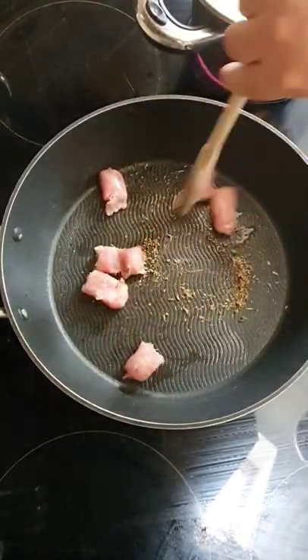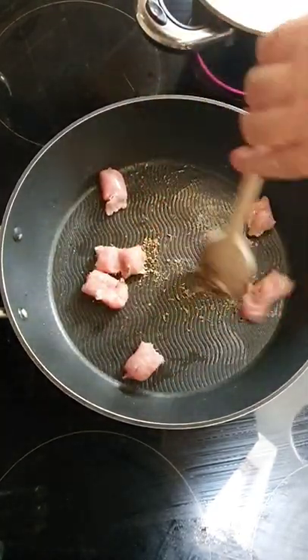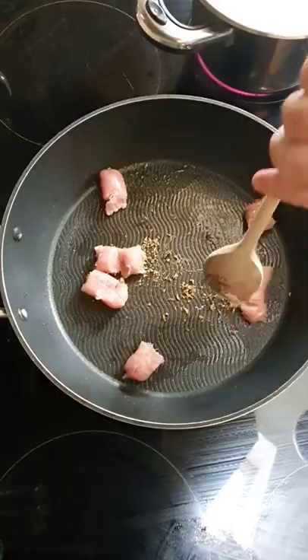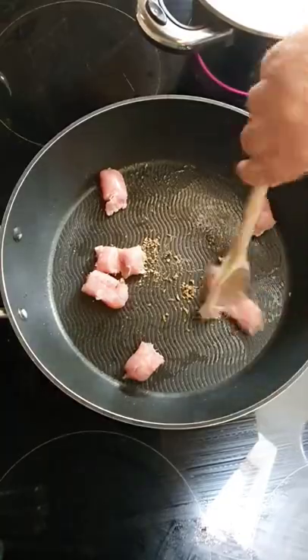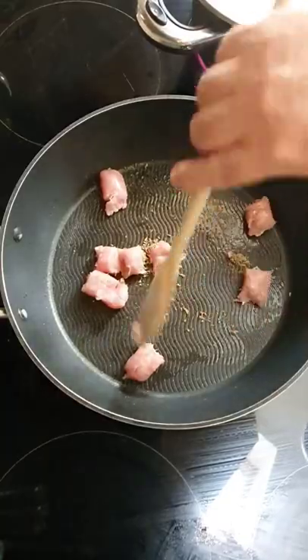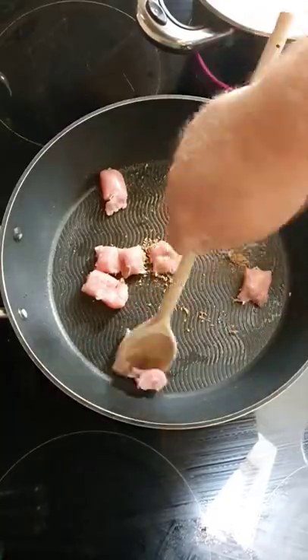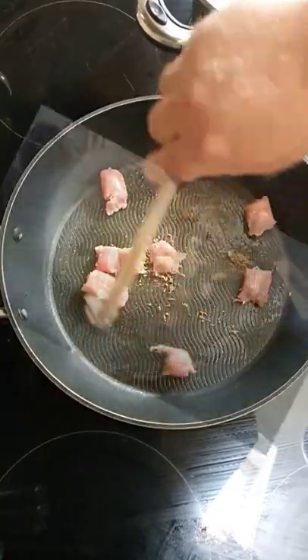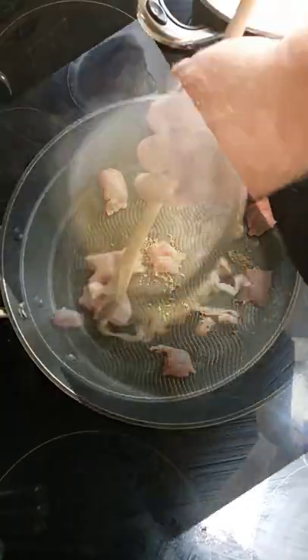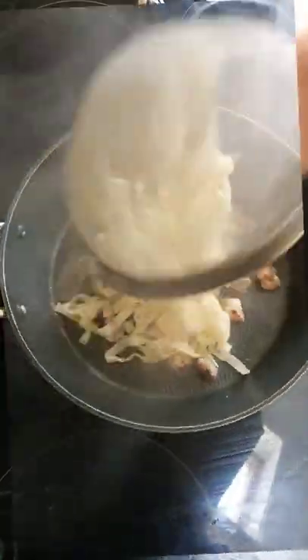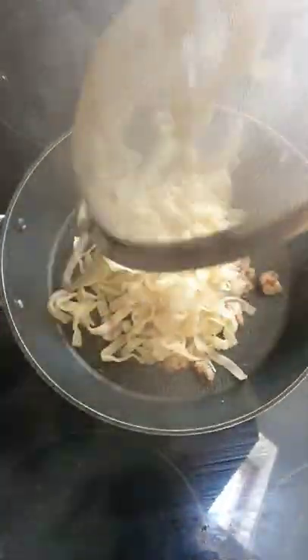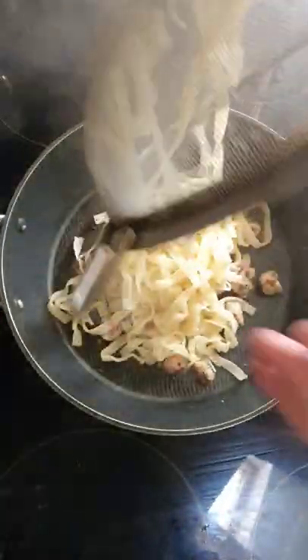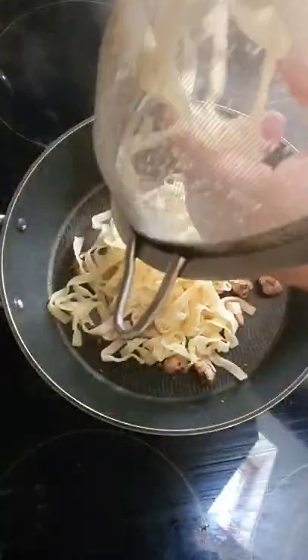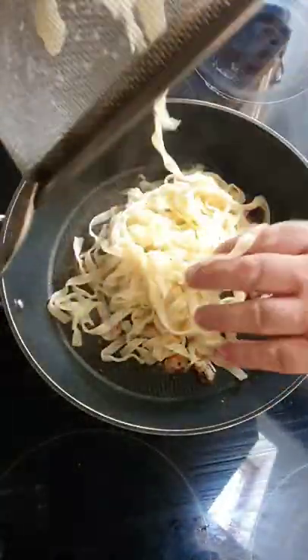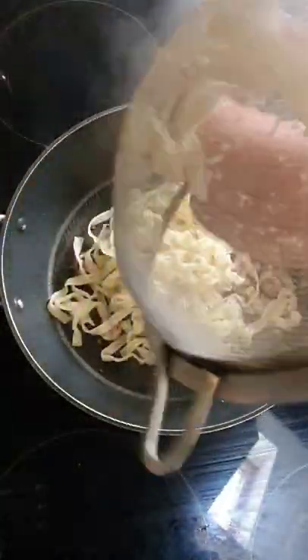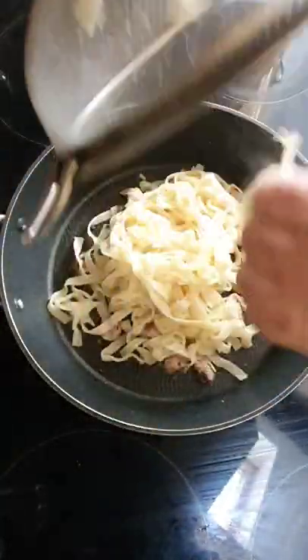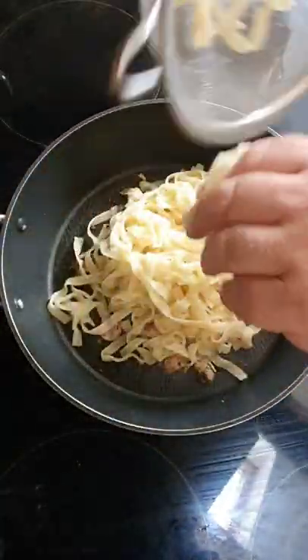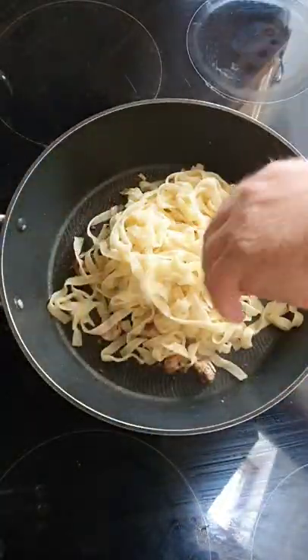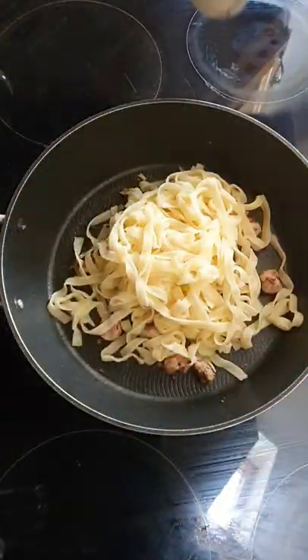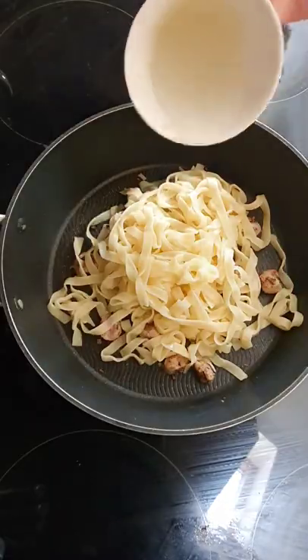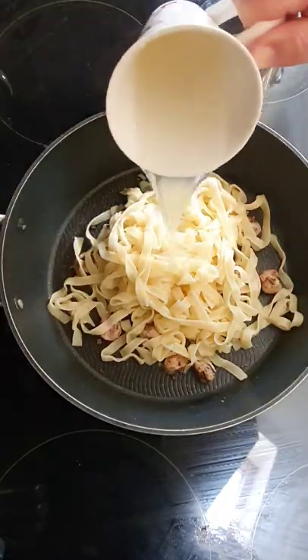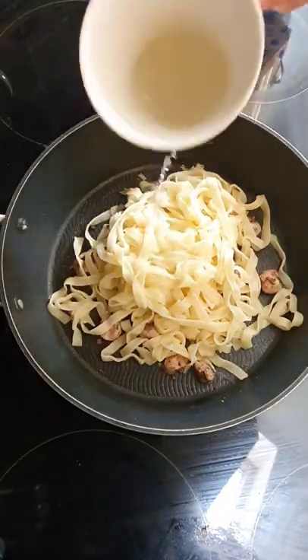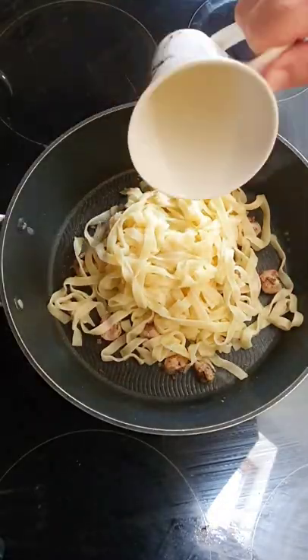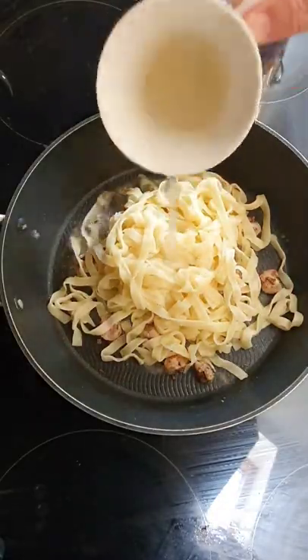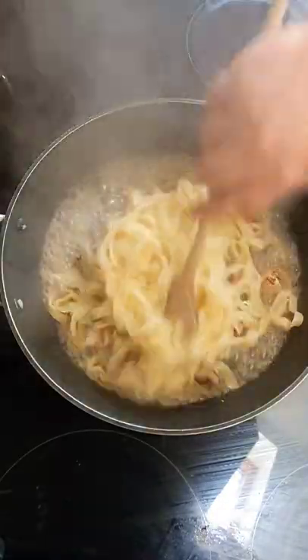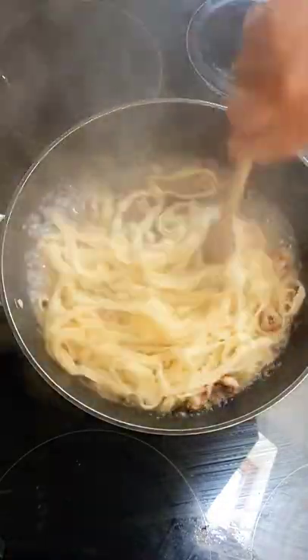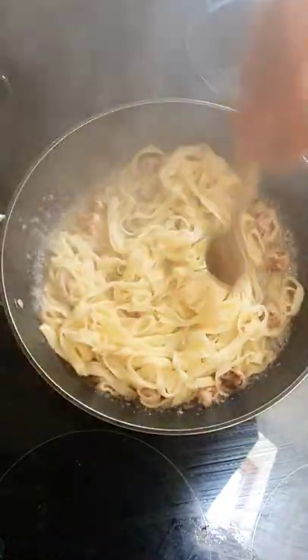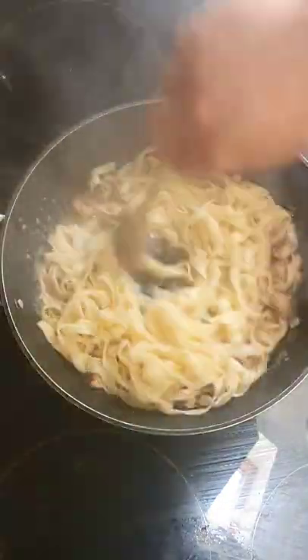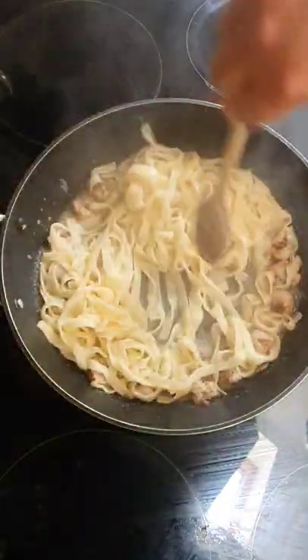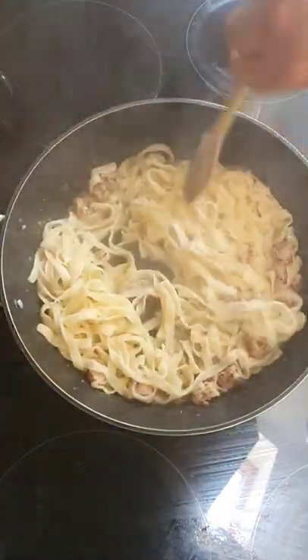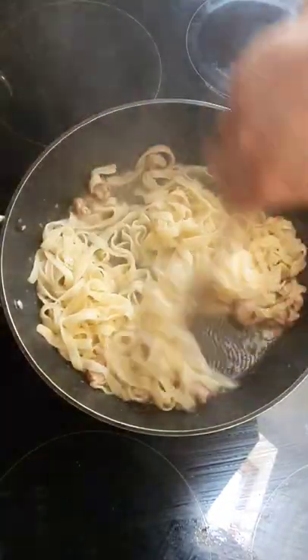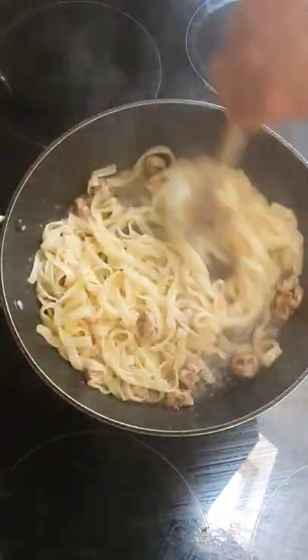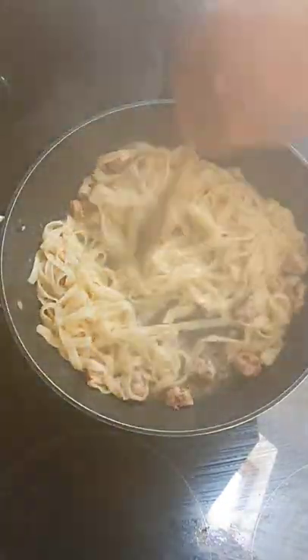Once our sausages are cooked we're going to add 125 grams of cooked tagliatelle and half a cup of starch water from the tagliatelle, and just give that a stir around. Let that cook for a couple of seconds until it thickens up.